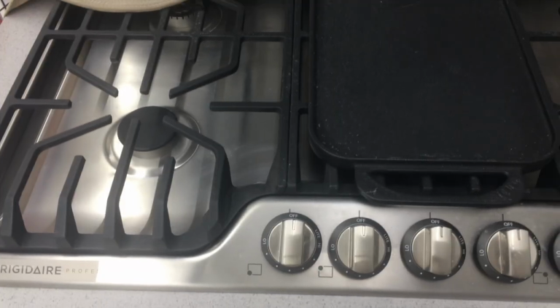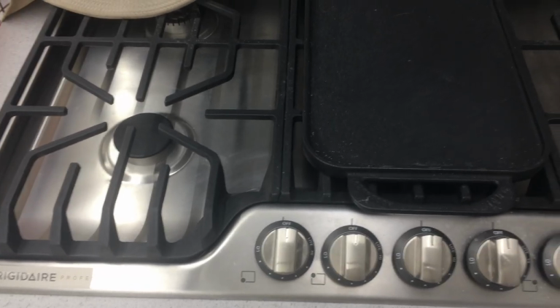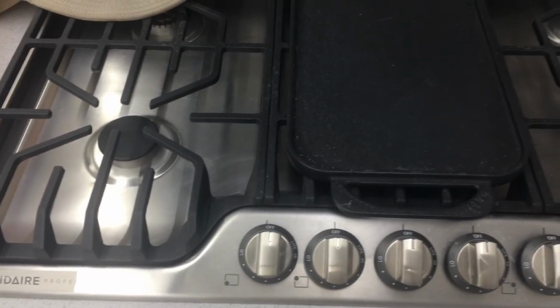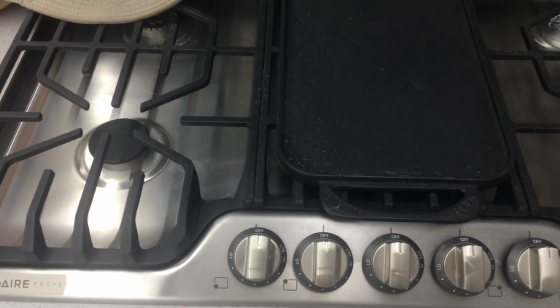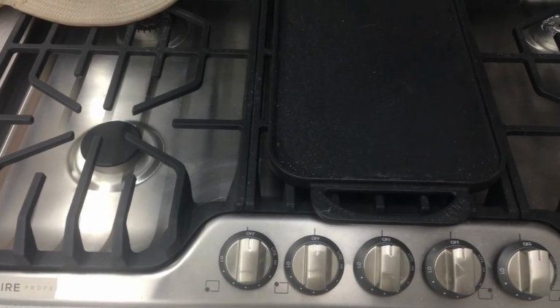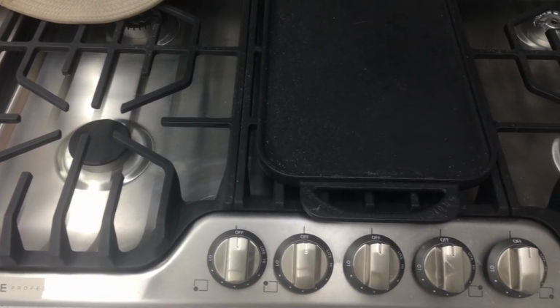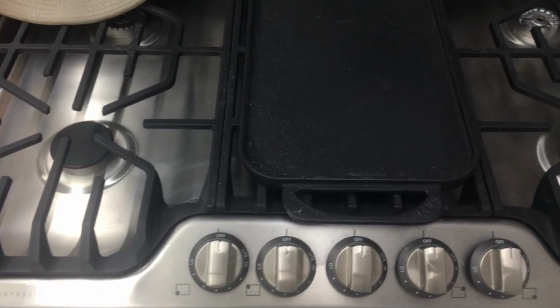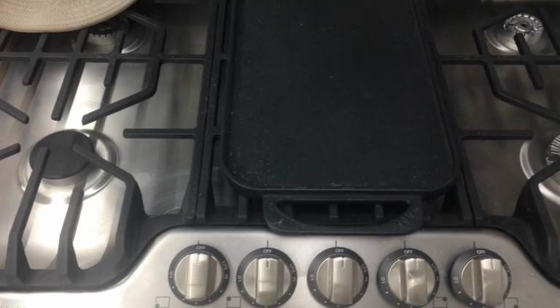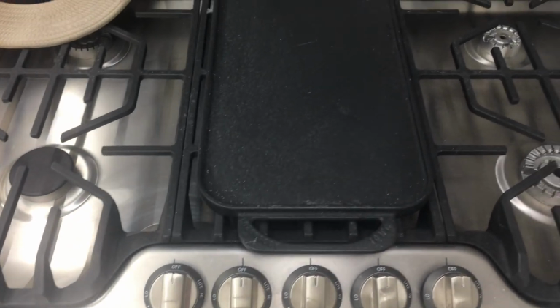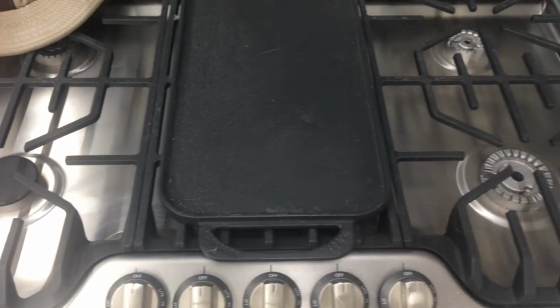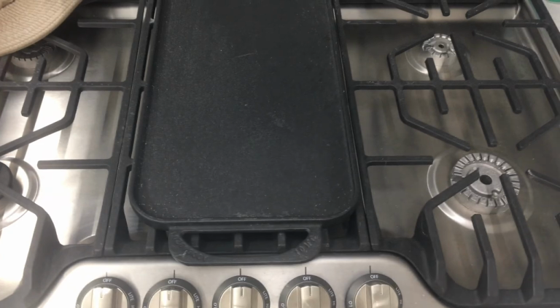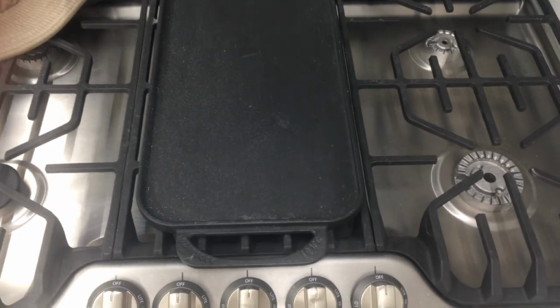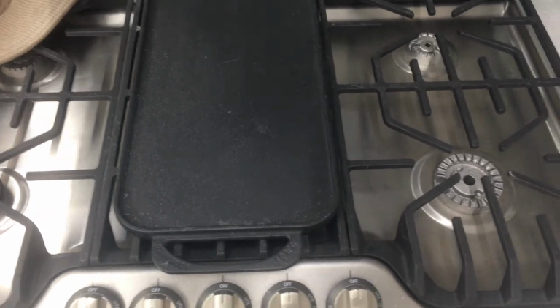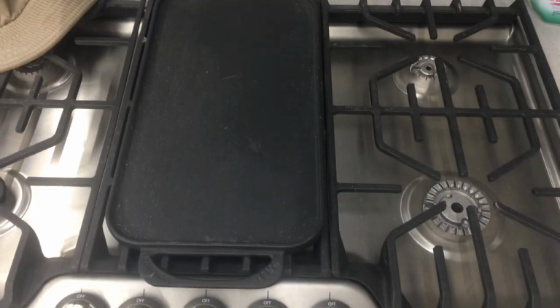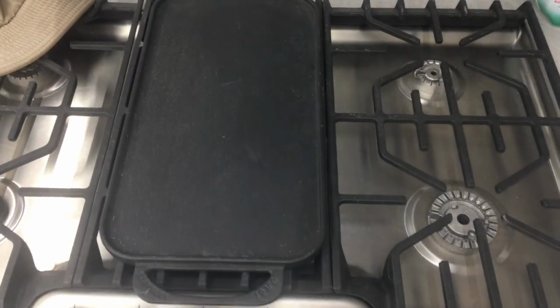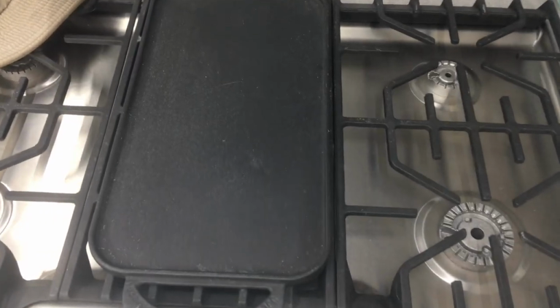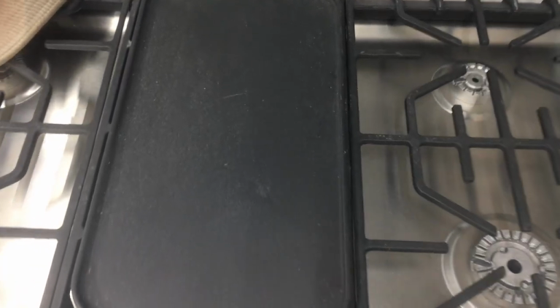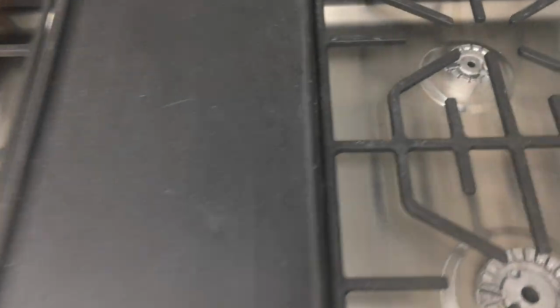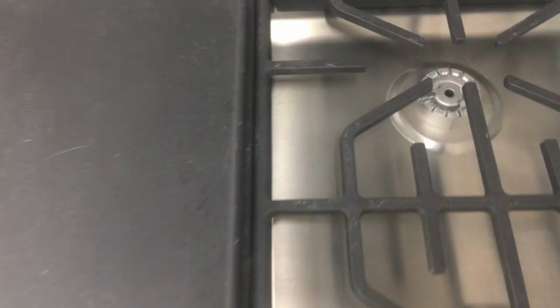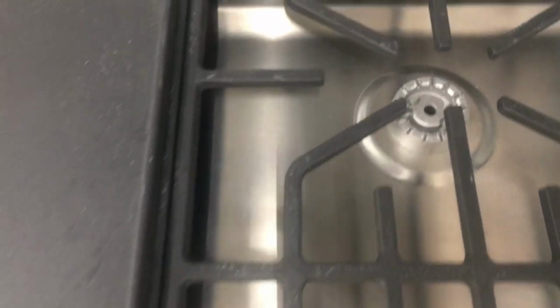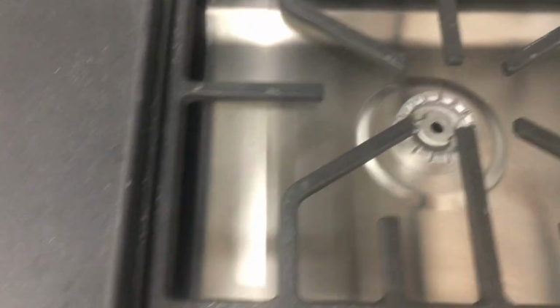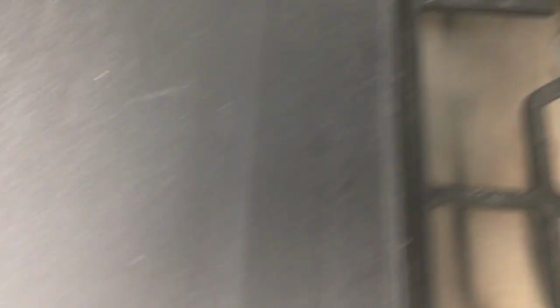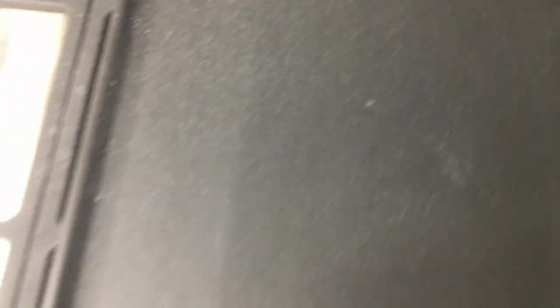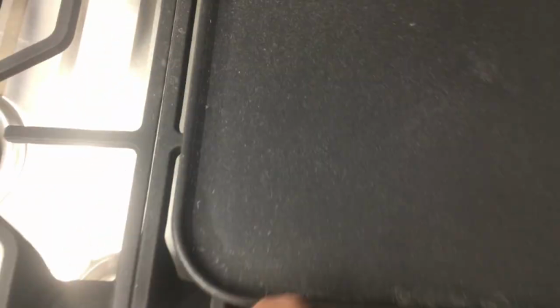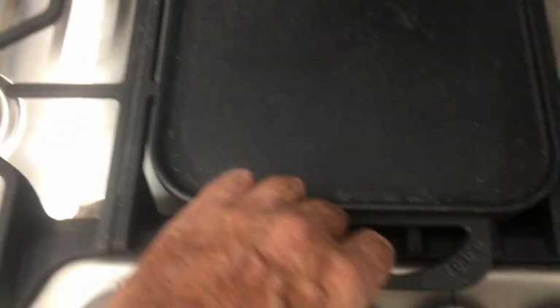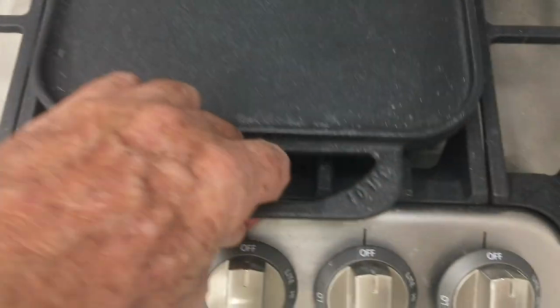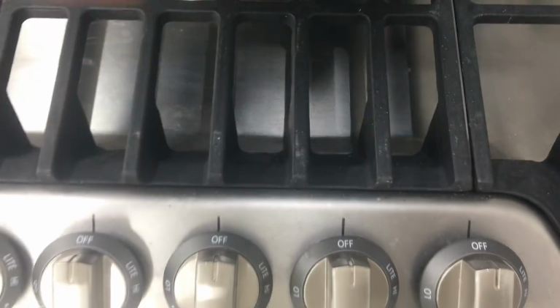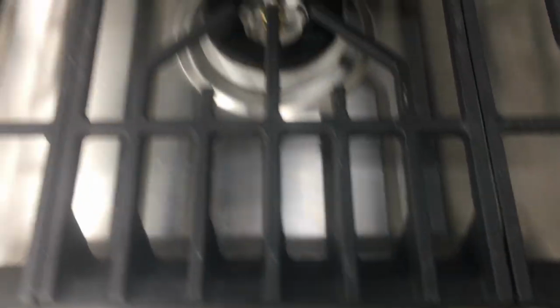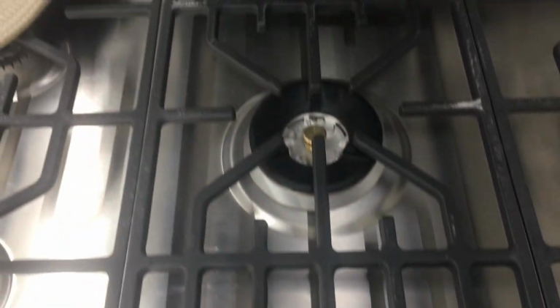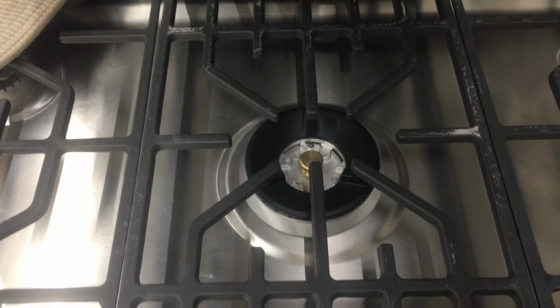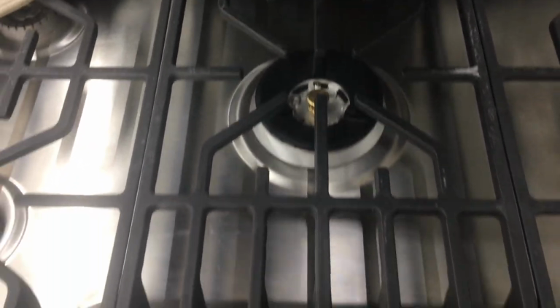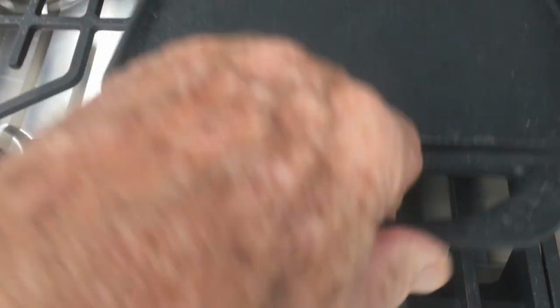You are looking at the Frigidaire Professional 56-inch gas cooktop with griddle in stainless steel. I love stainless steel appliances — this just looks great.